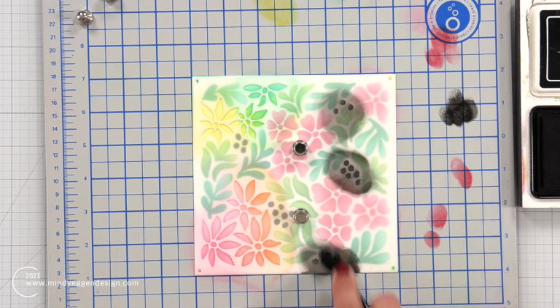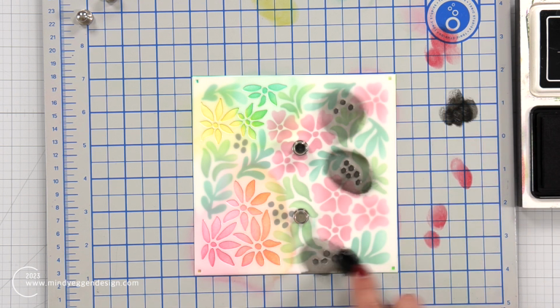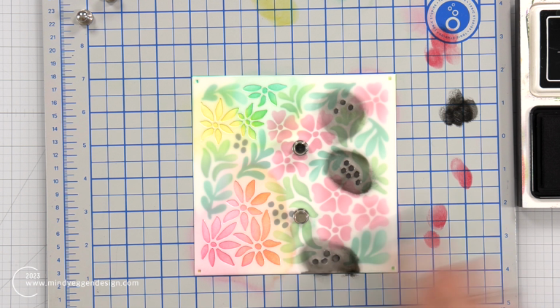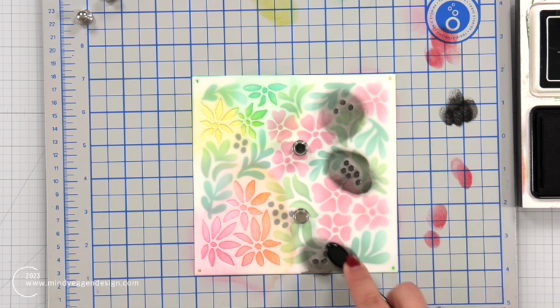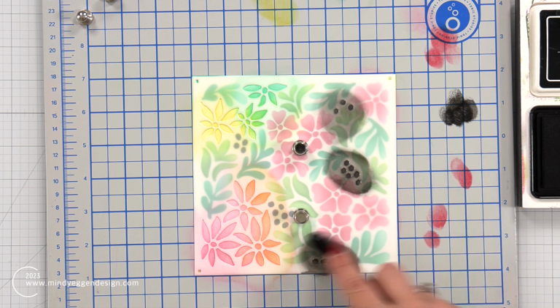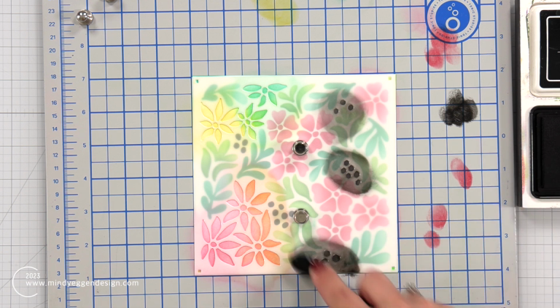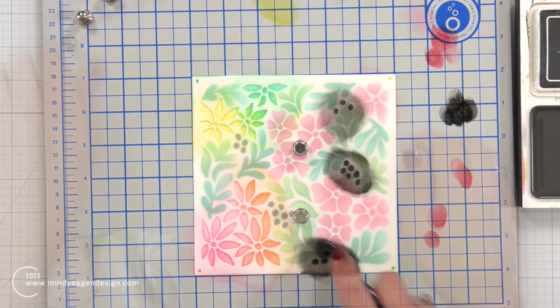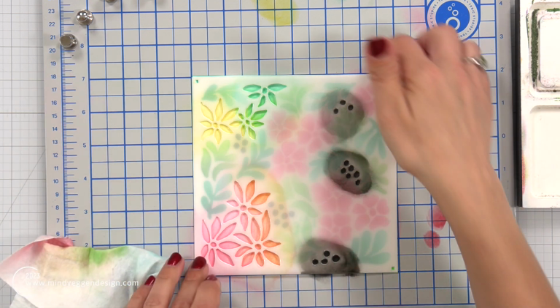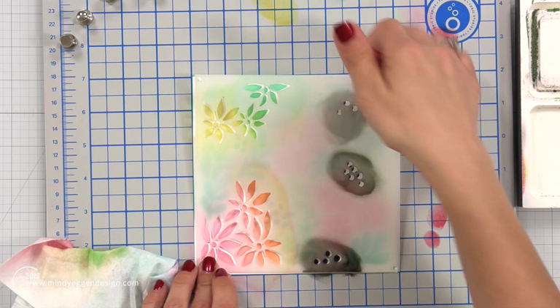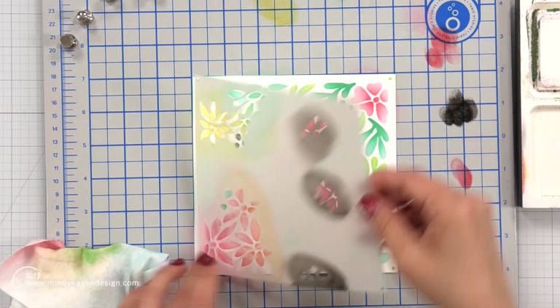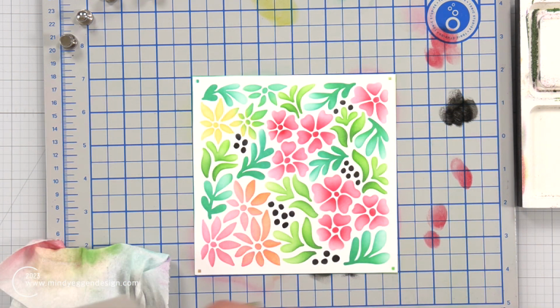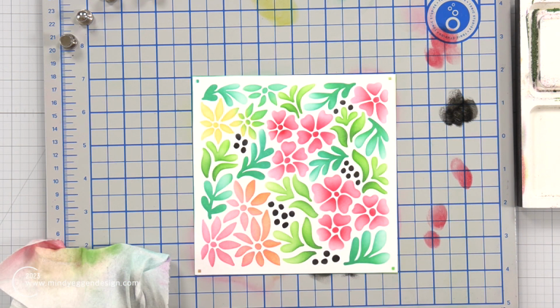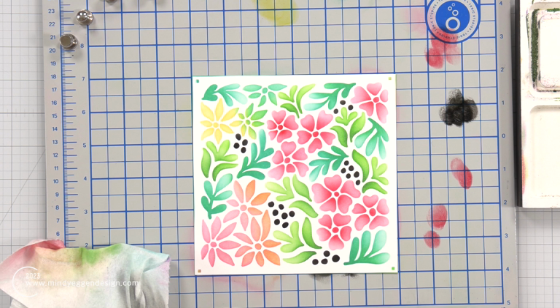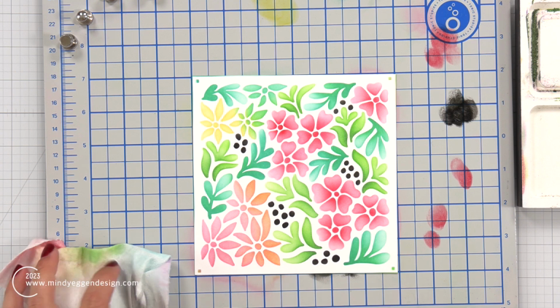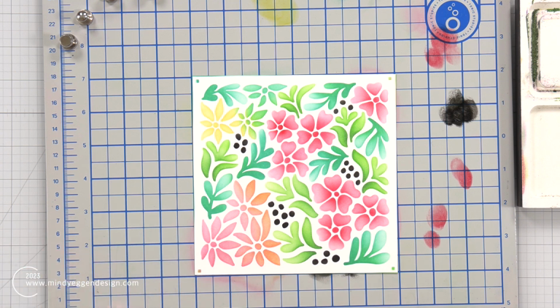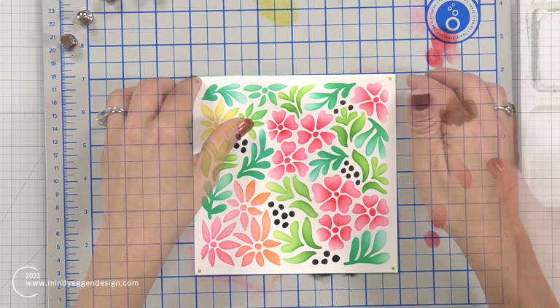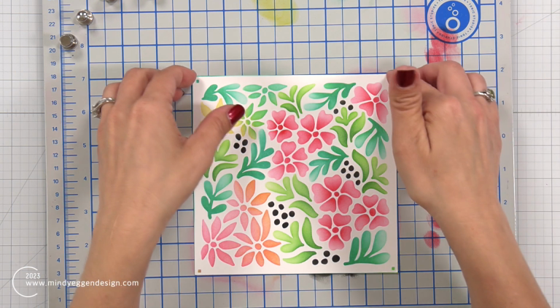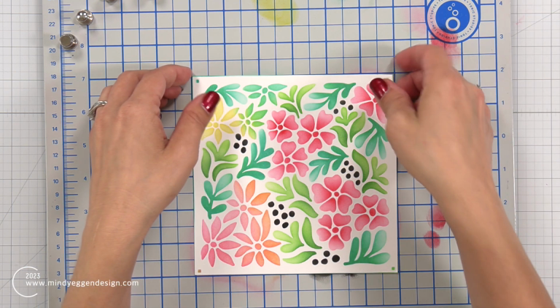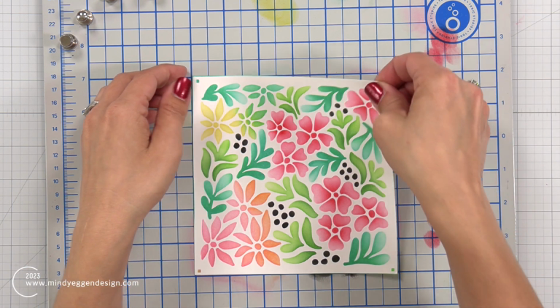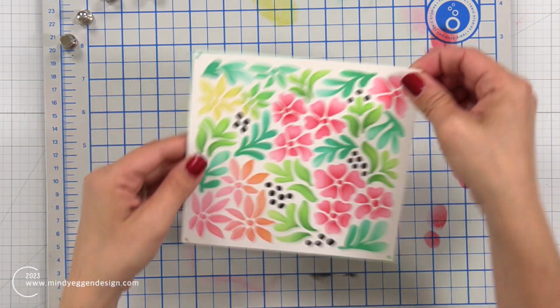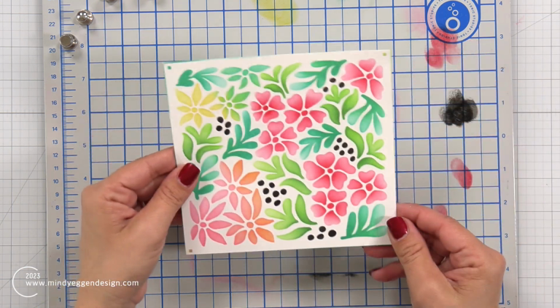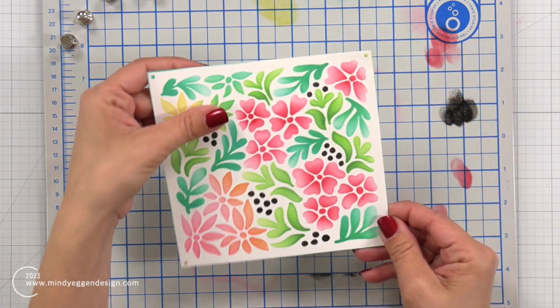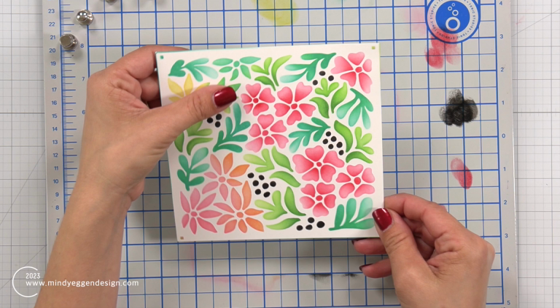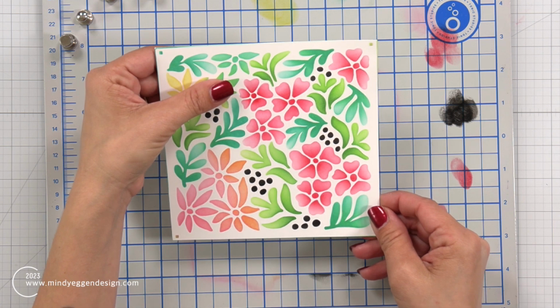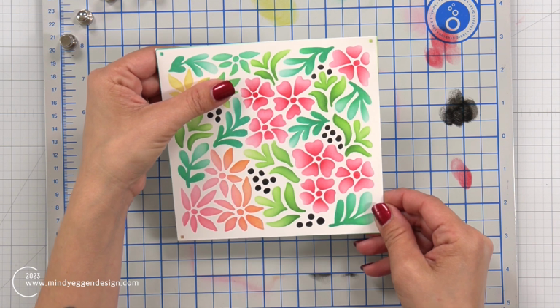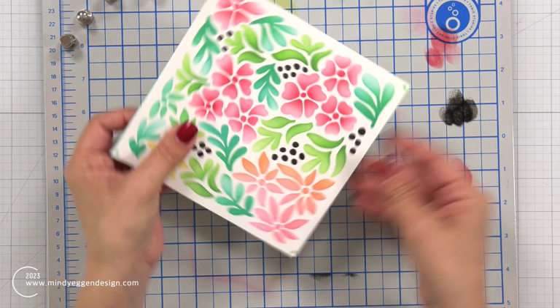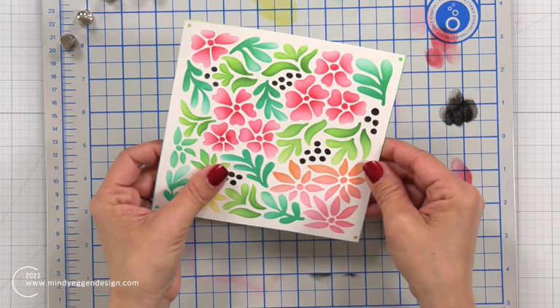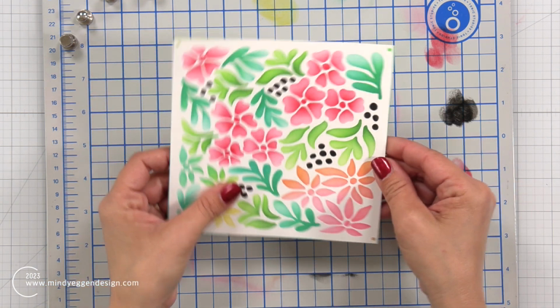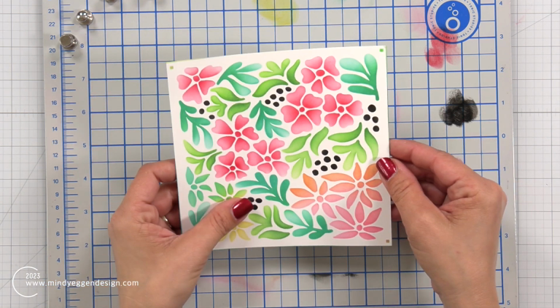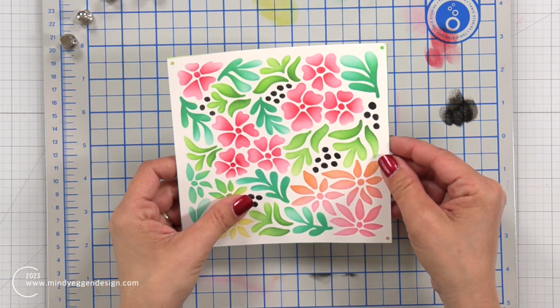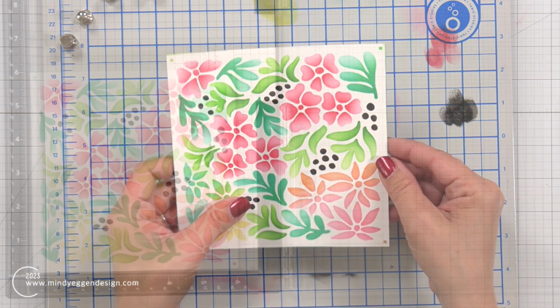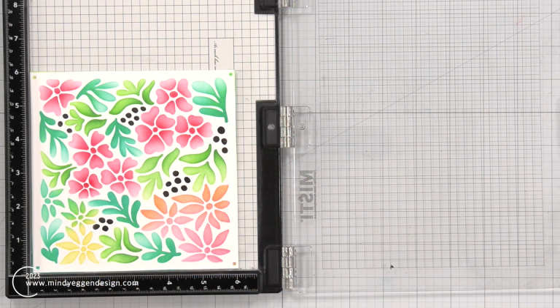I'm glad I didn't completely start over because I really do love how this ends up being. There's just that top corner - the one side of the card - that wasn't quite what I was hoping, but by starting out with that bigger piece of cardstock this really worked out.